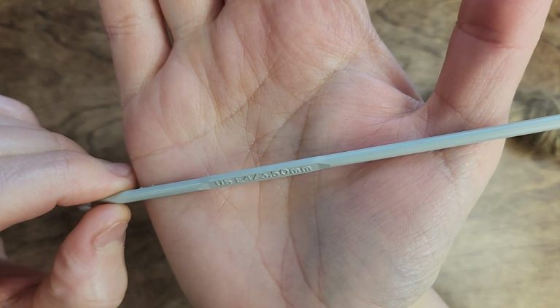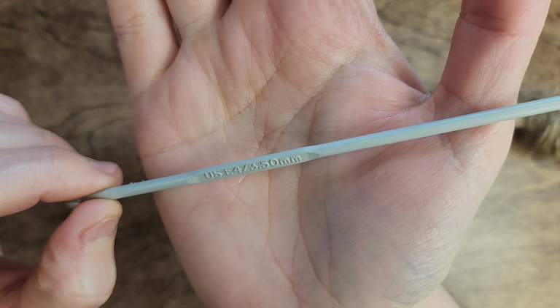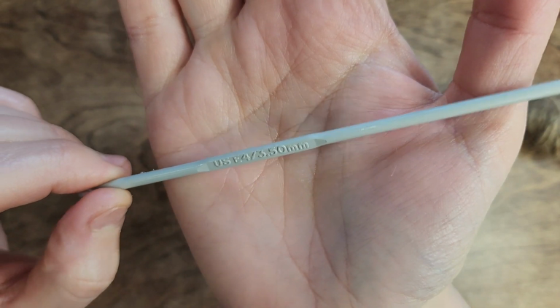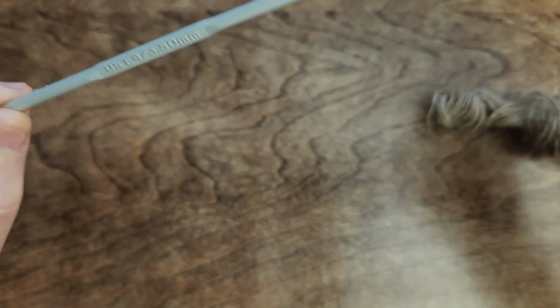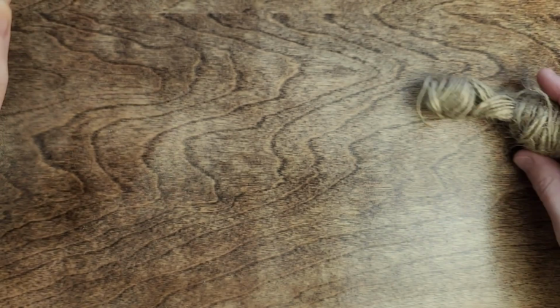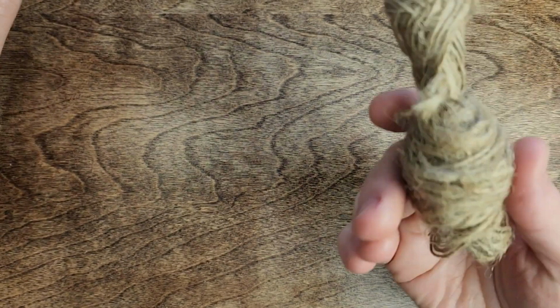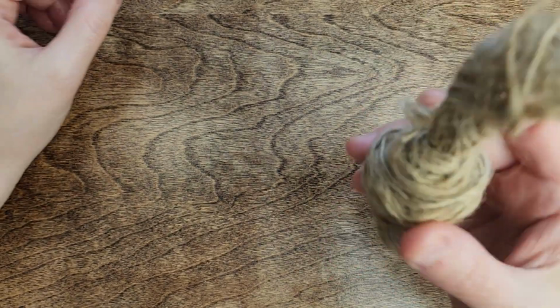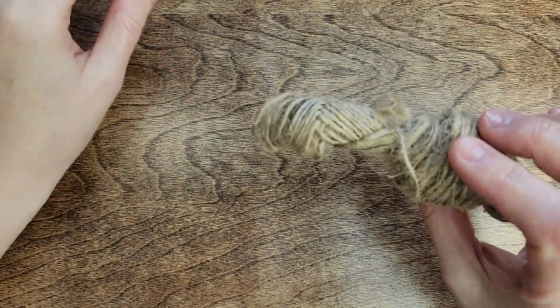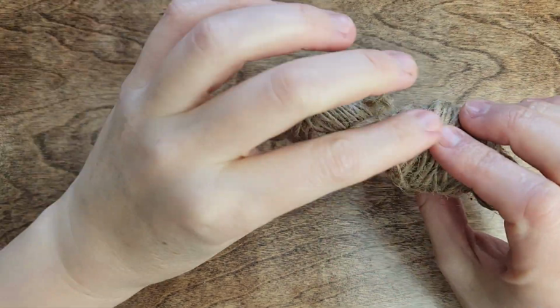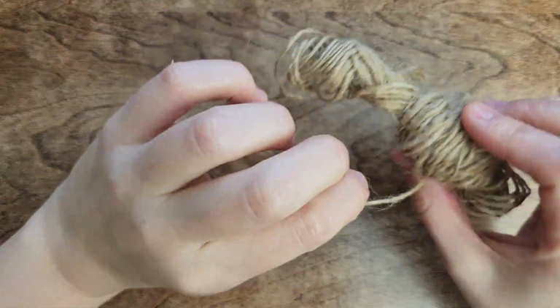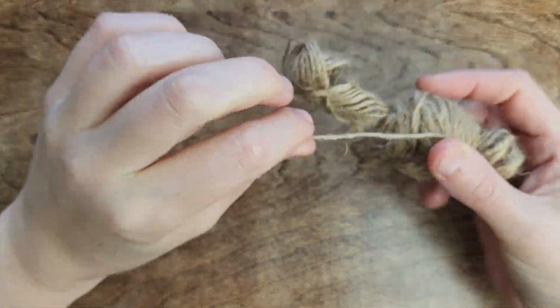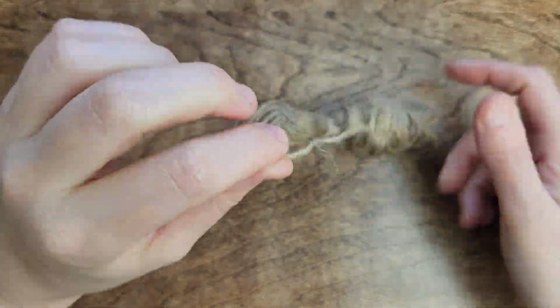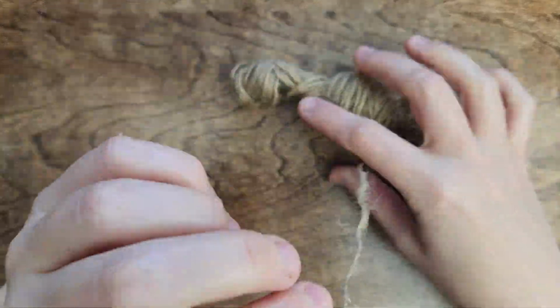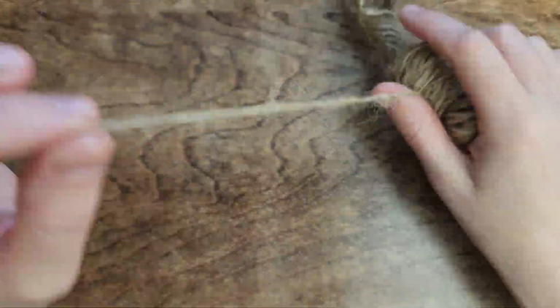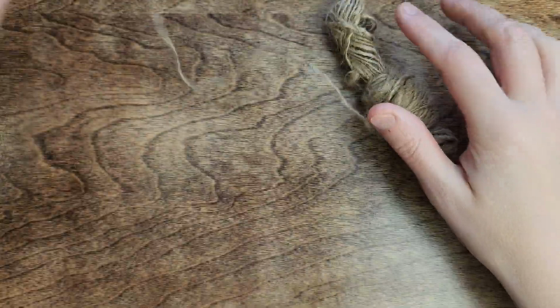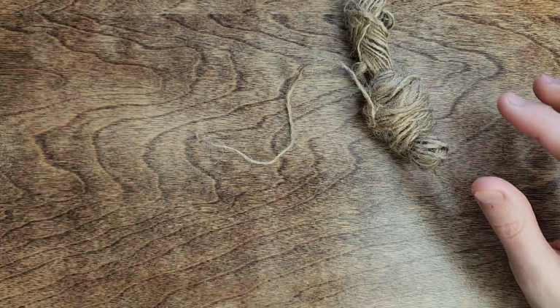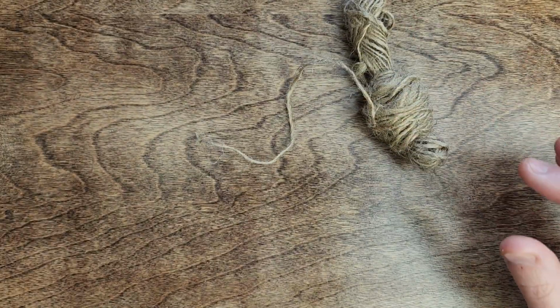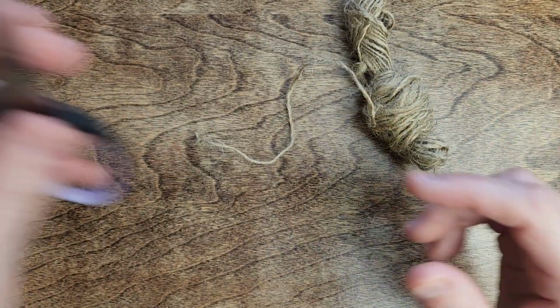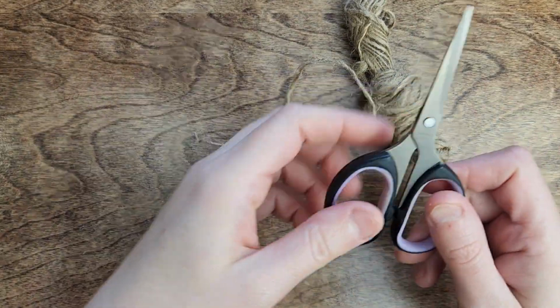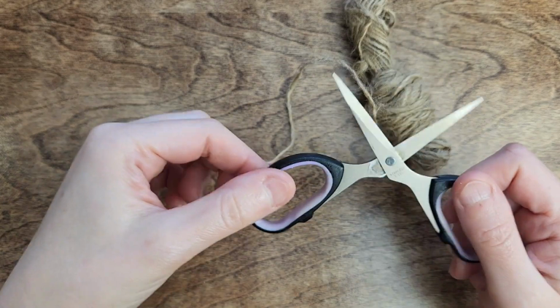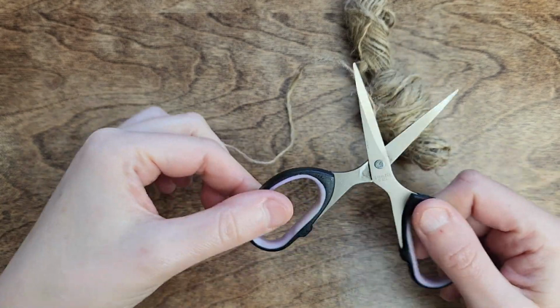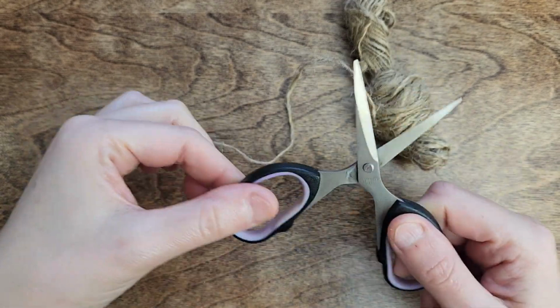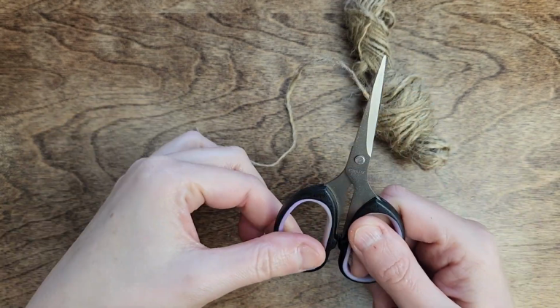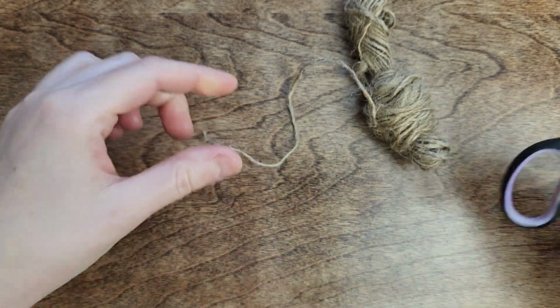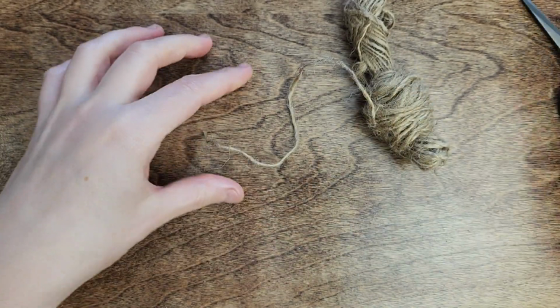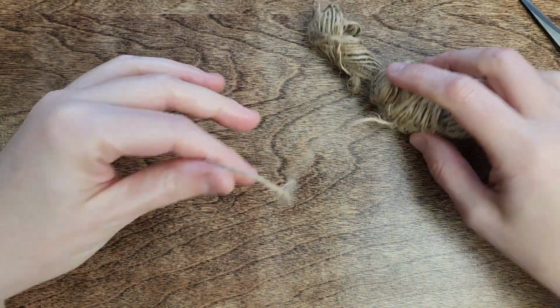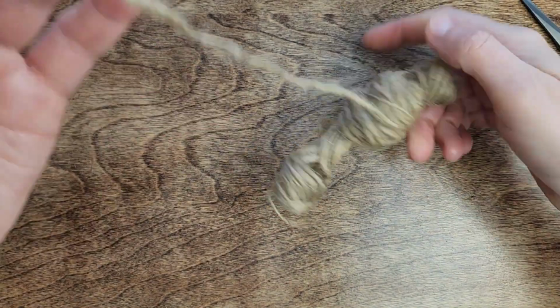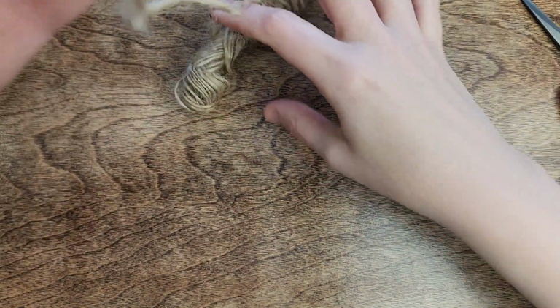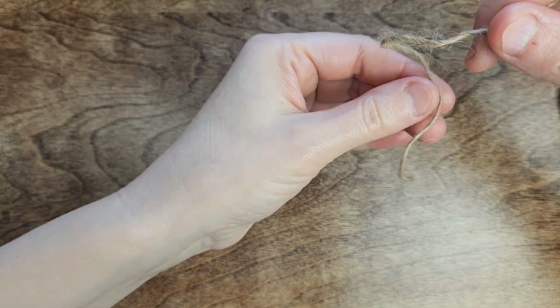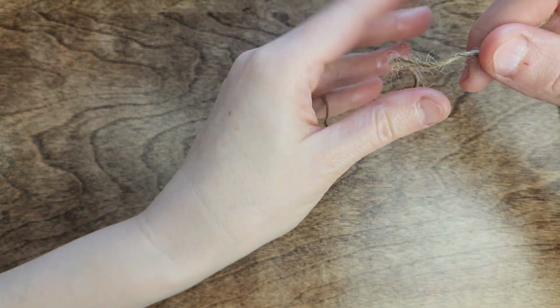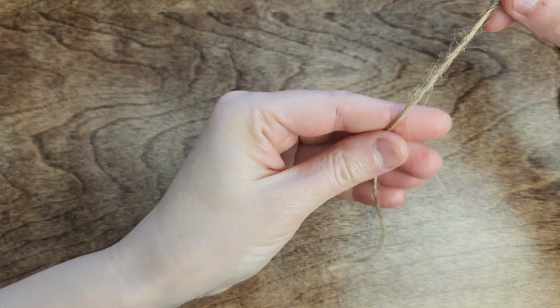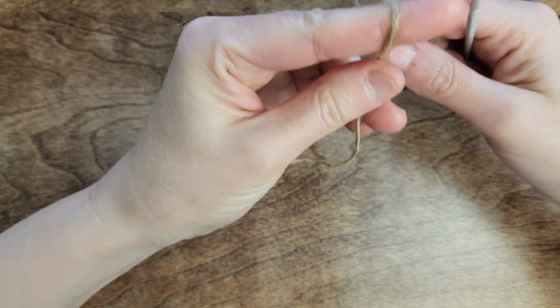To get started, you'll need a 3-5mm crochet hook, jute rope, and a pair of scissors. I personally obtained the jute rope from the Dollar Tree. You'll soon understand why we require the scissors.